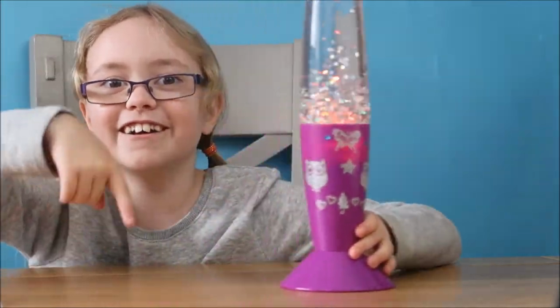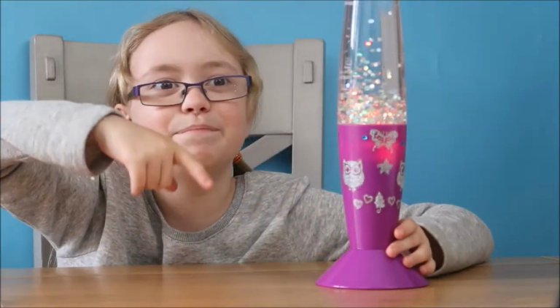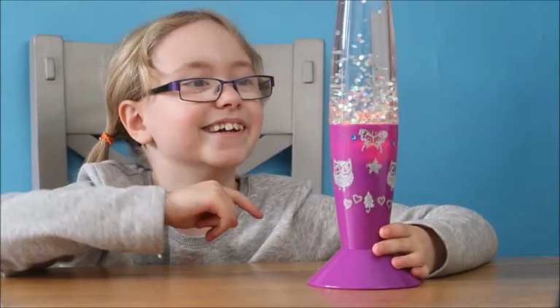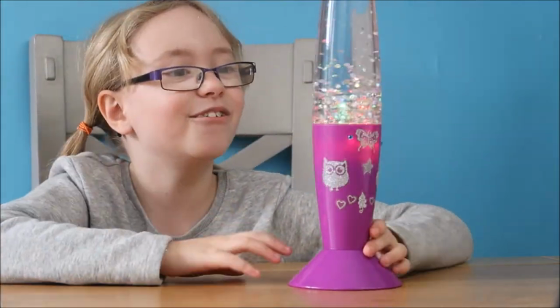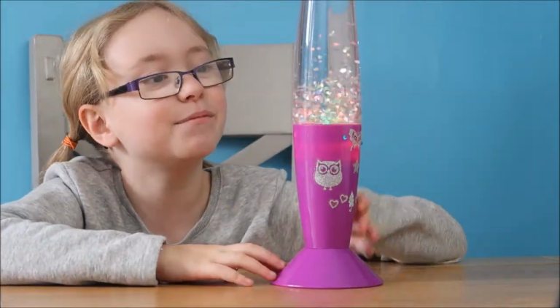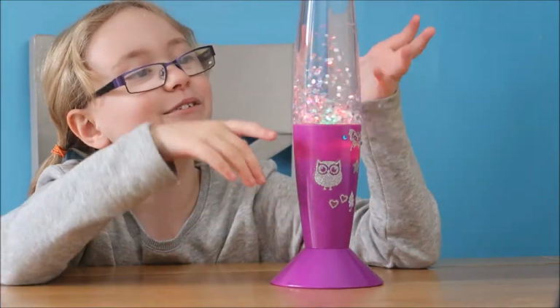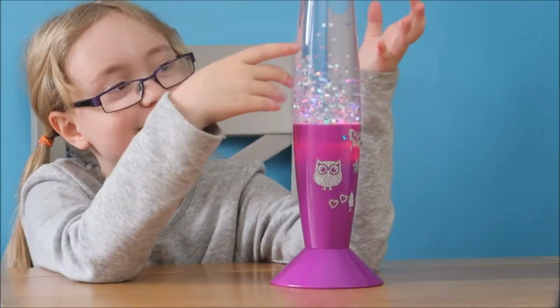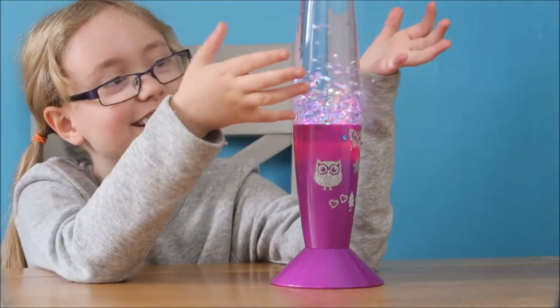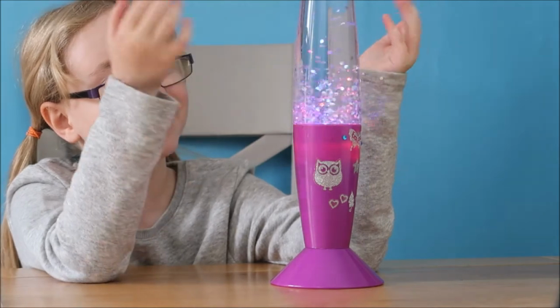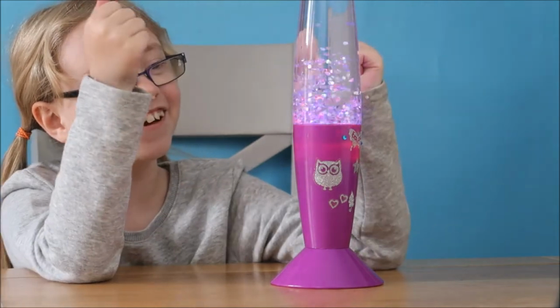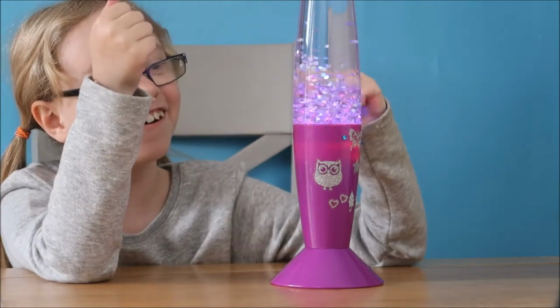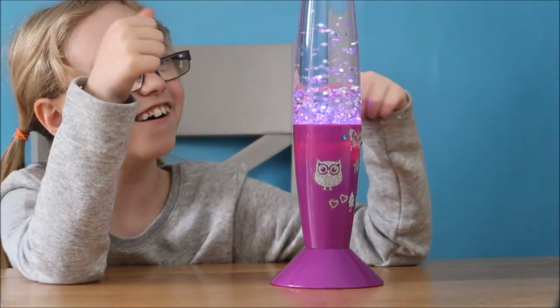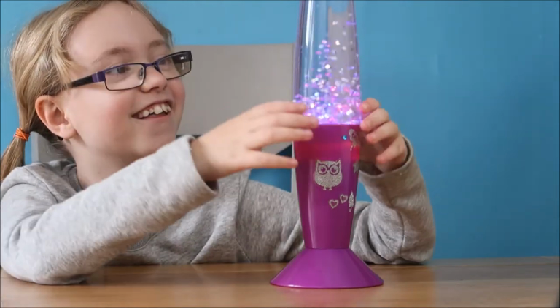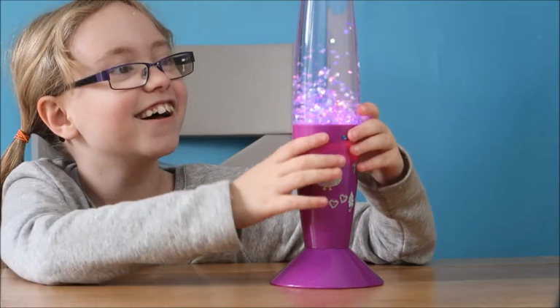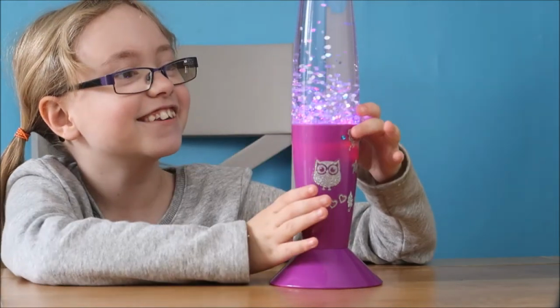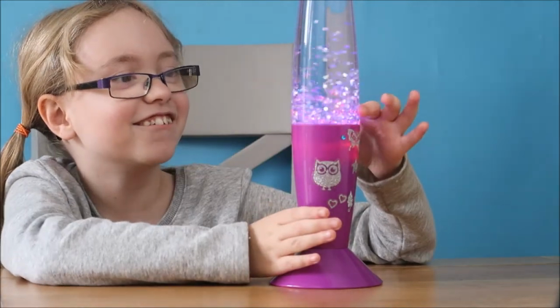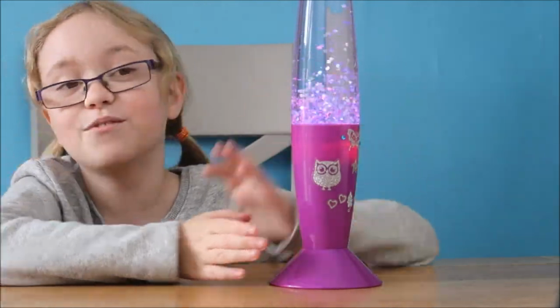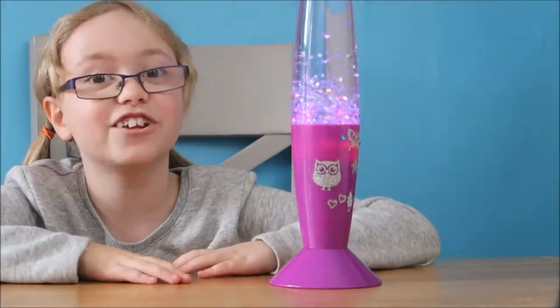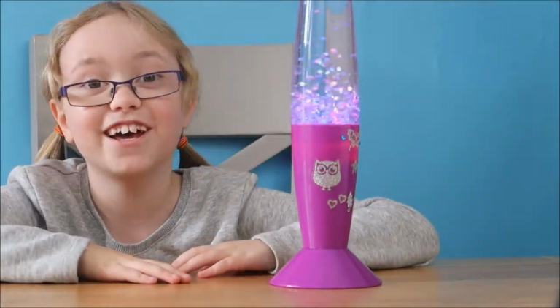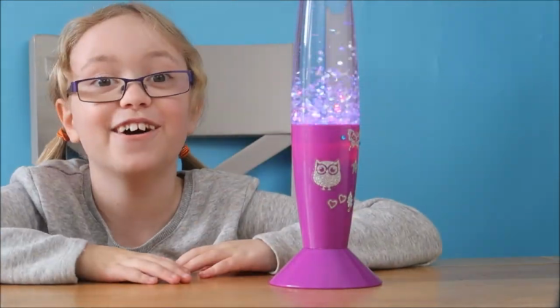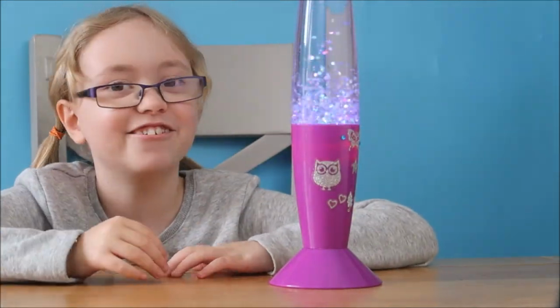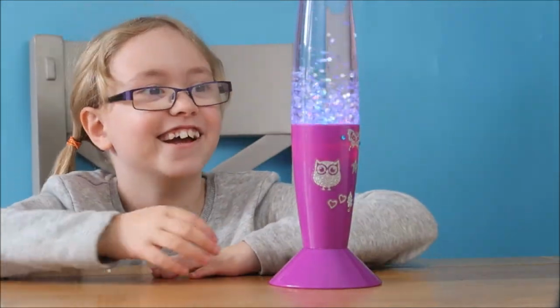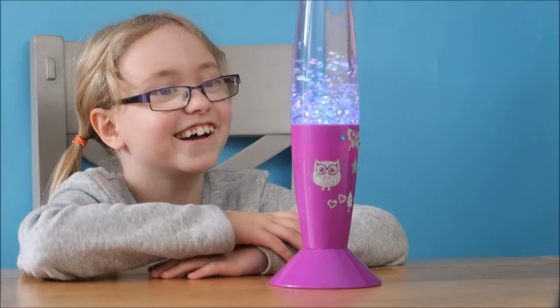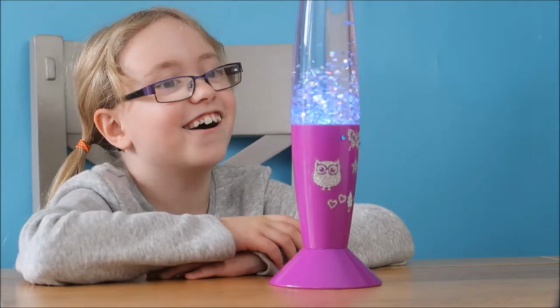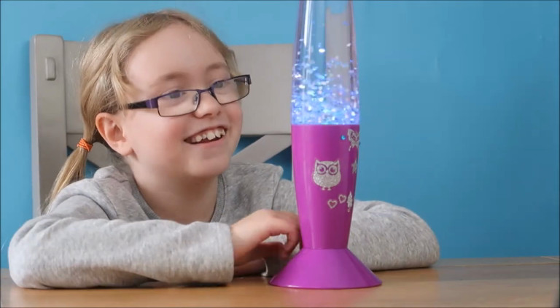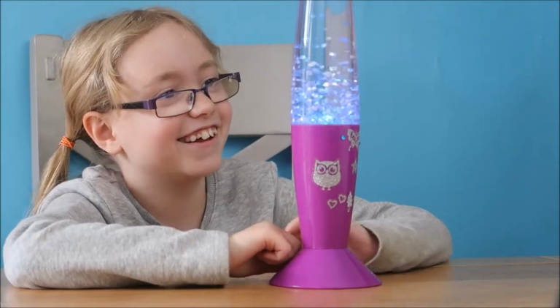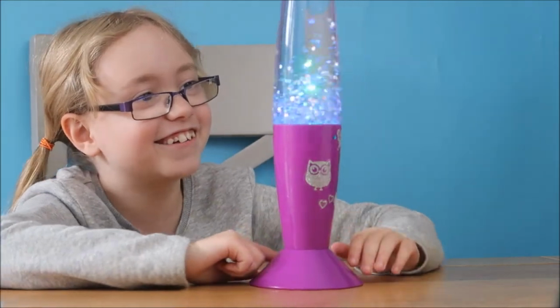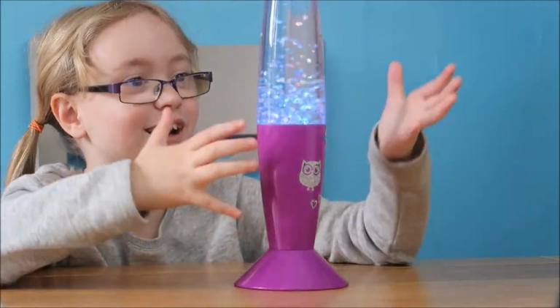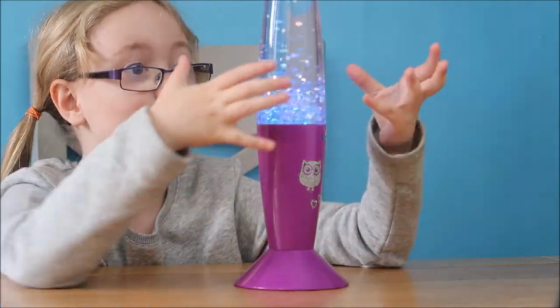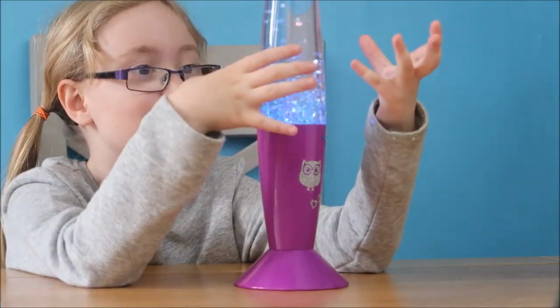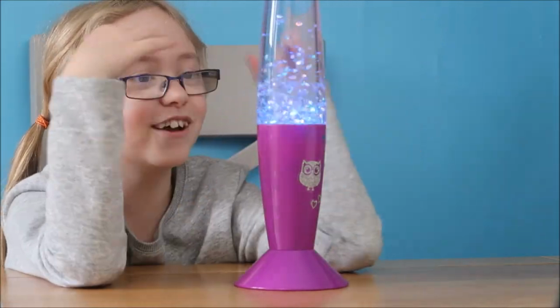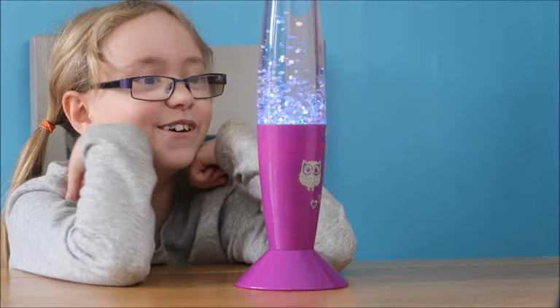It's just spinning now, which is wonderful to watch like that. I could watch this all day, quite literally. I really like this. And it's turned to colour — blue! I love blue.